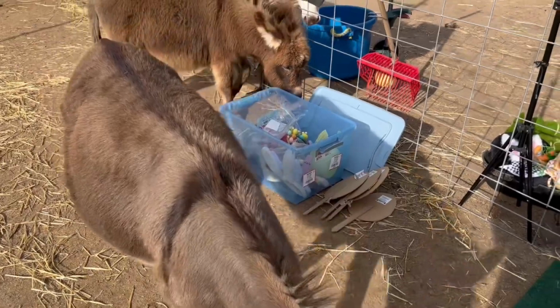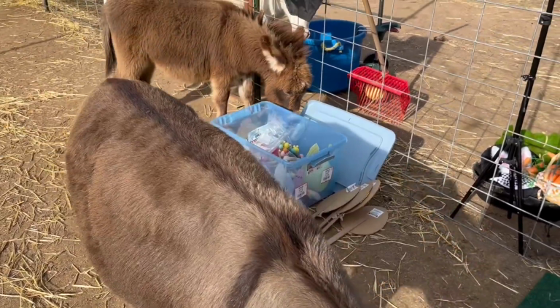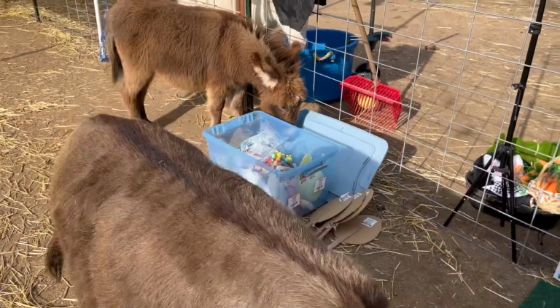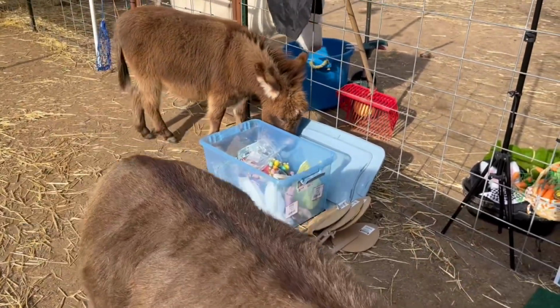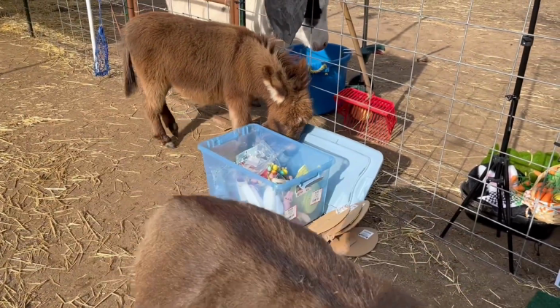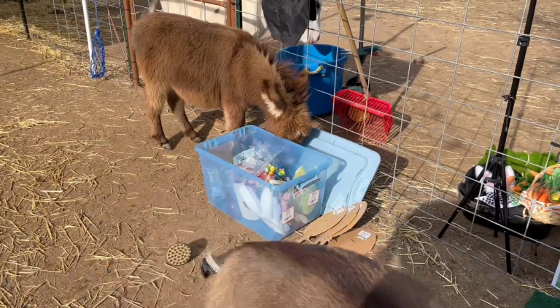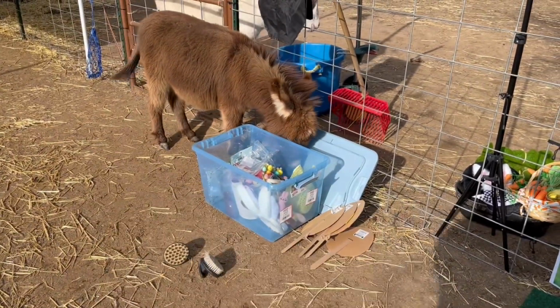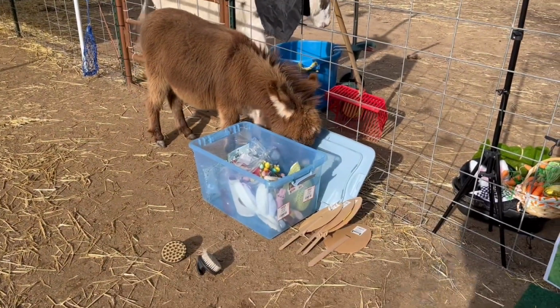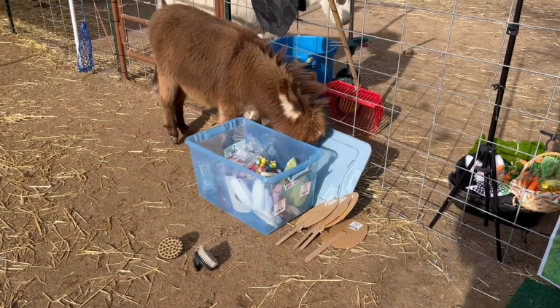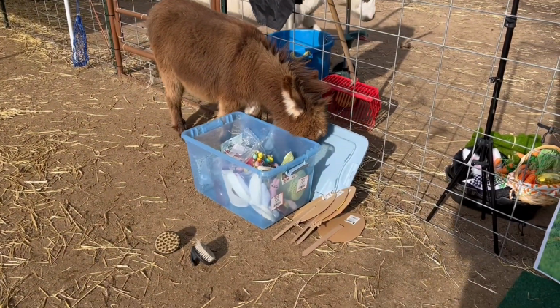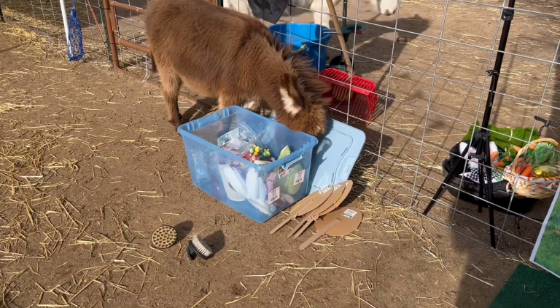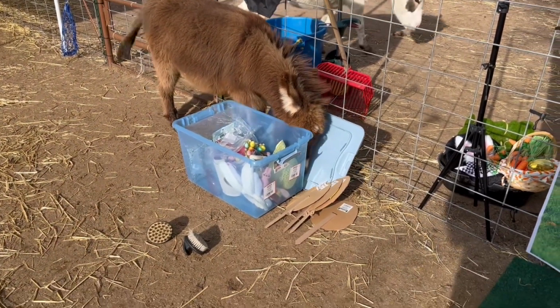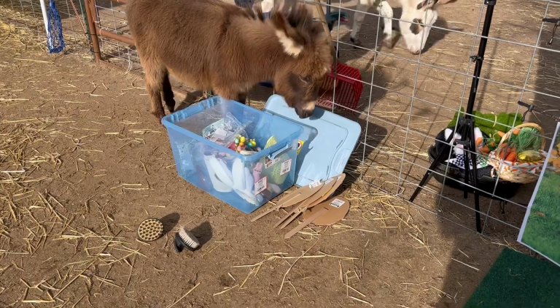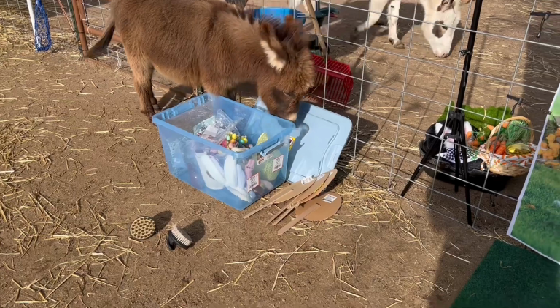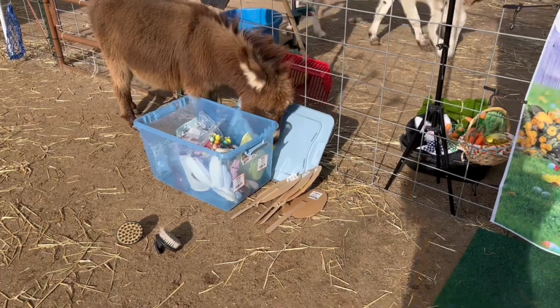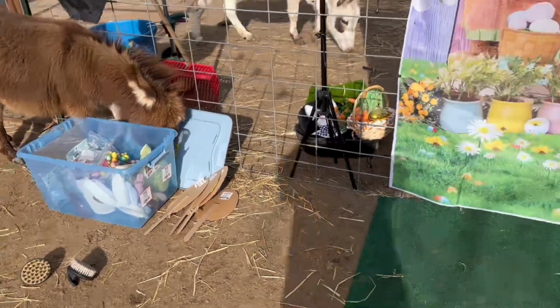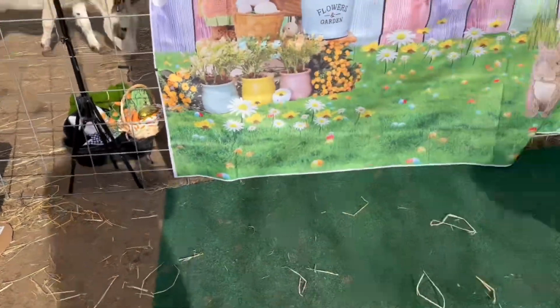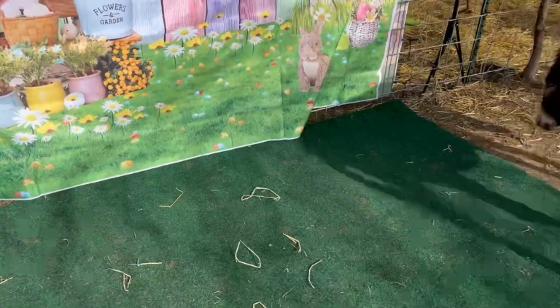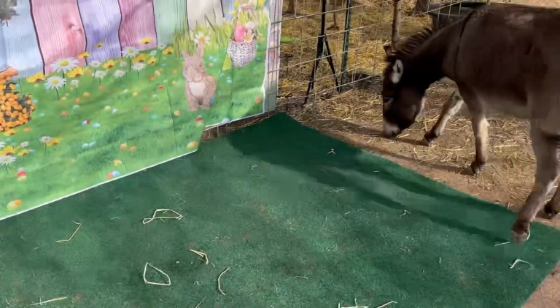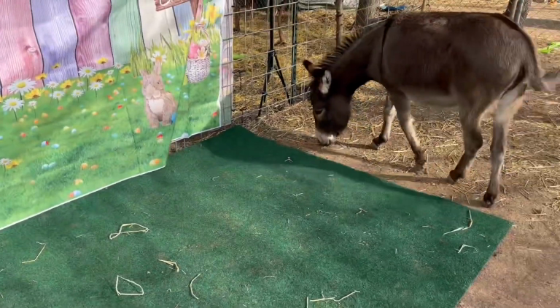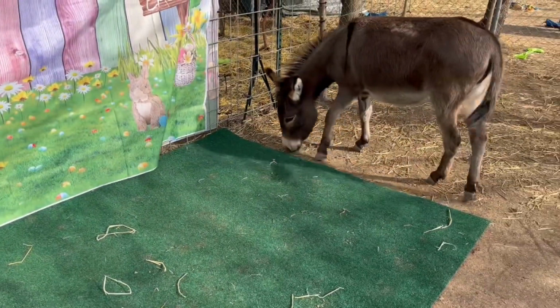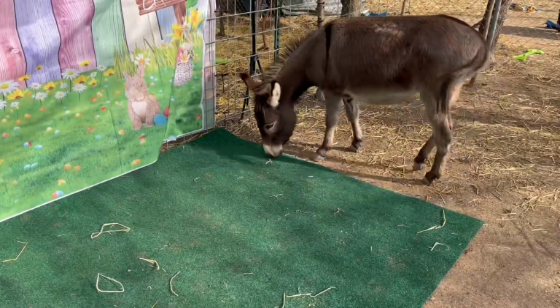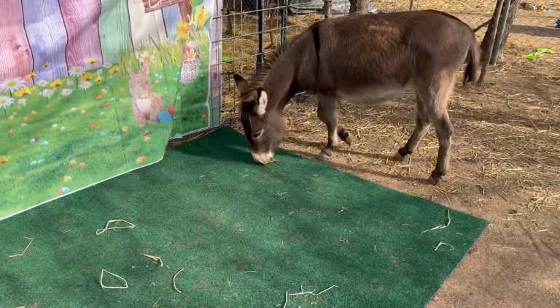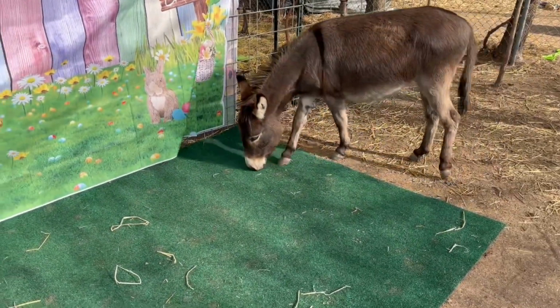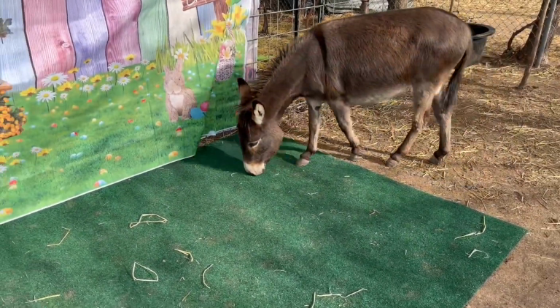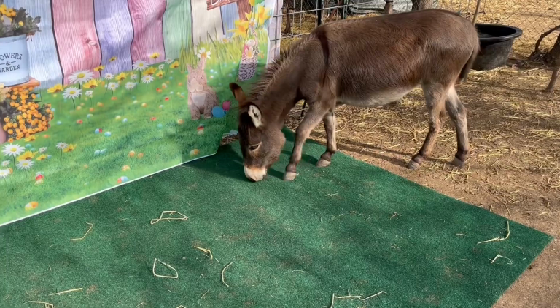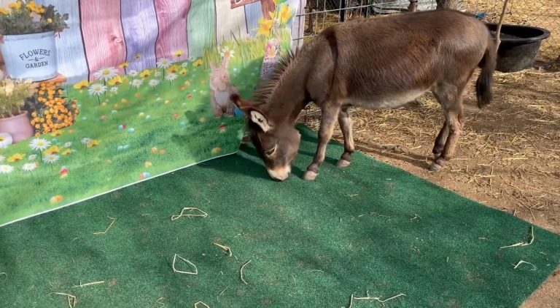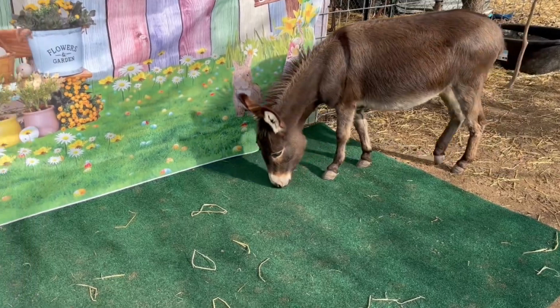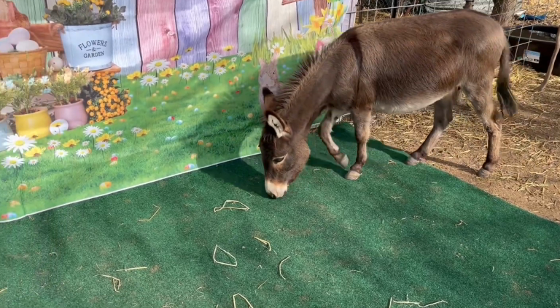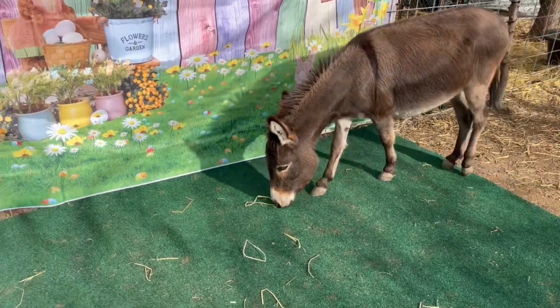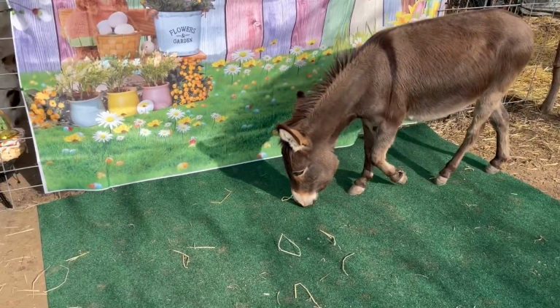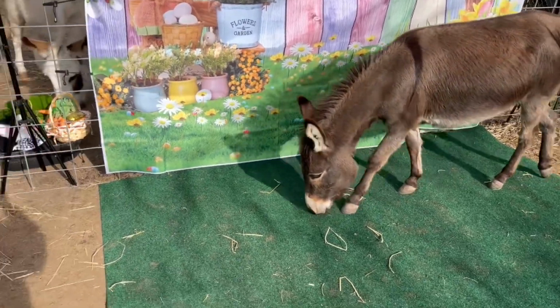Now the girls are checking out all the props. They've been nosing around in the box and checking out their stuff over here. Well, Queenie's looking for snacks, probably.